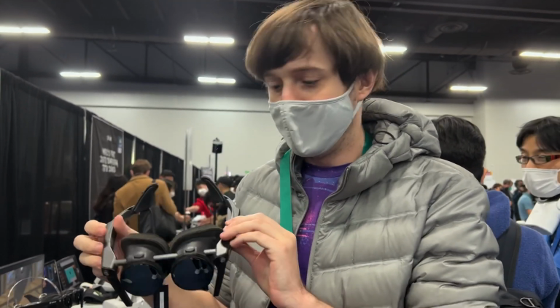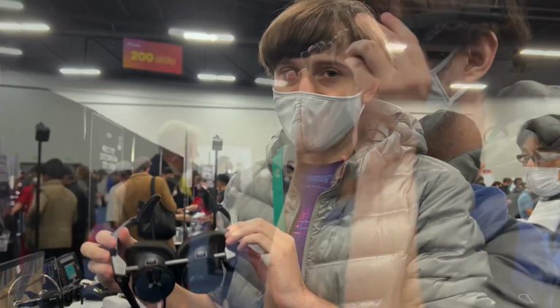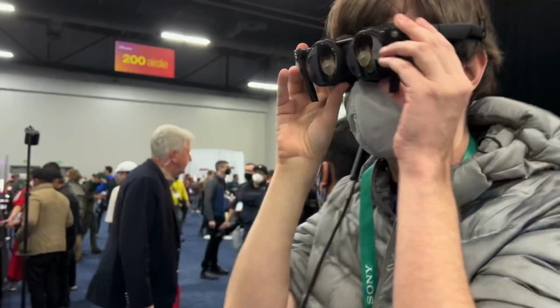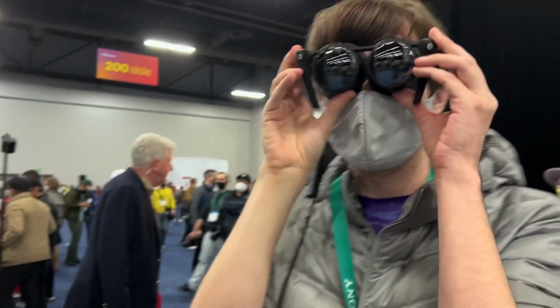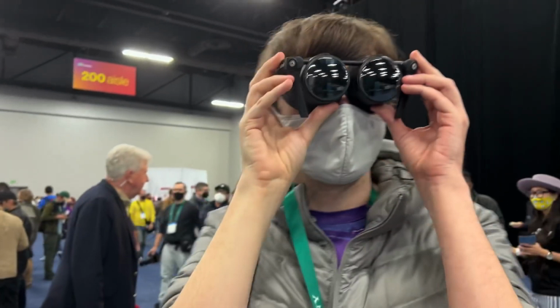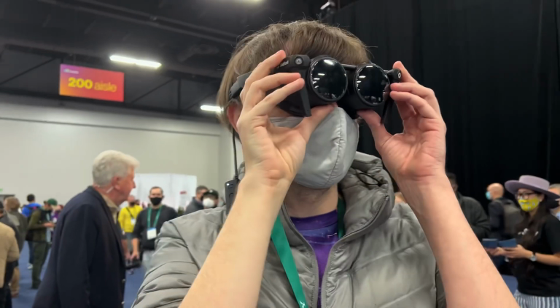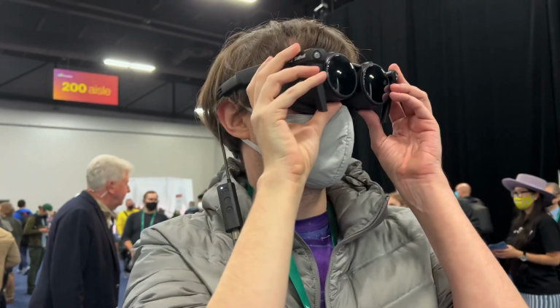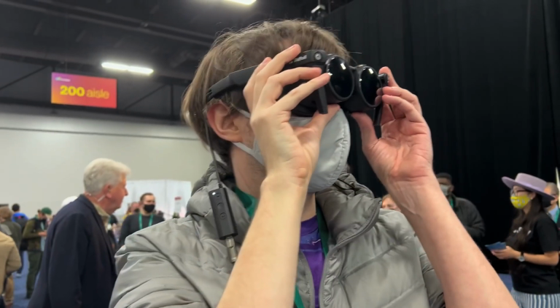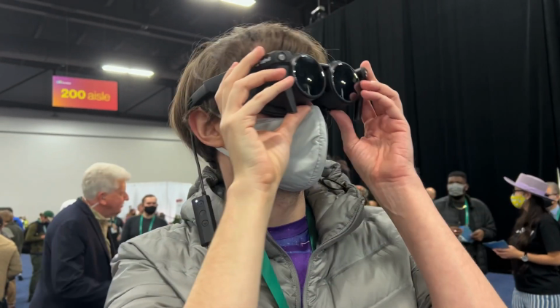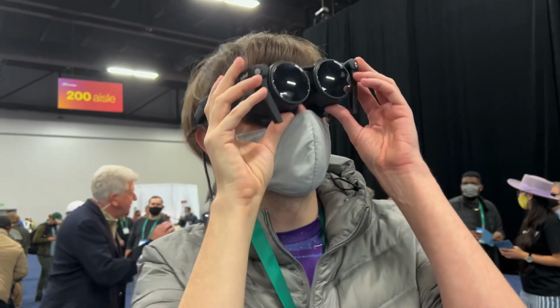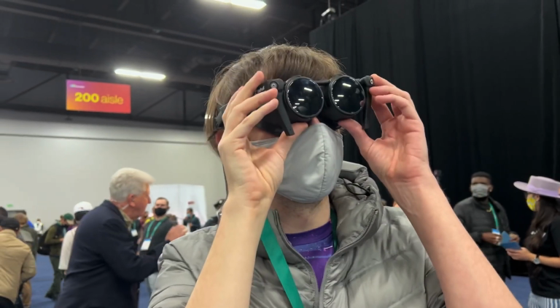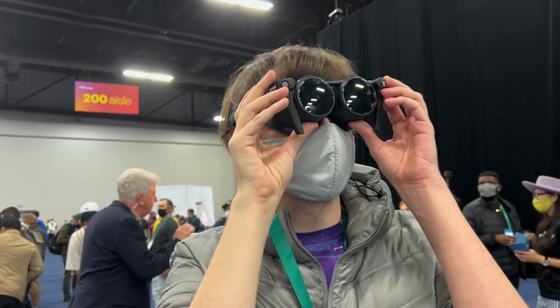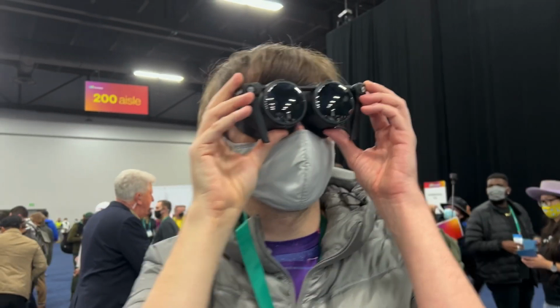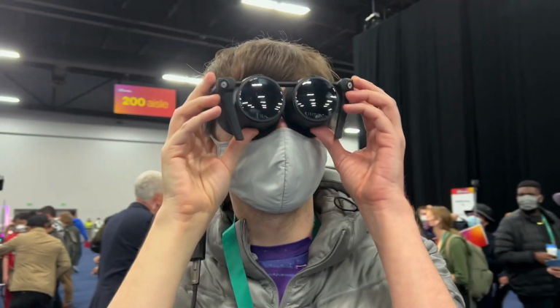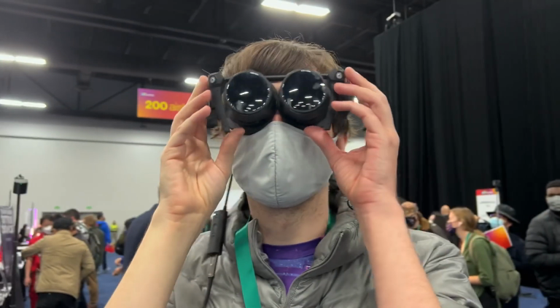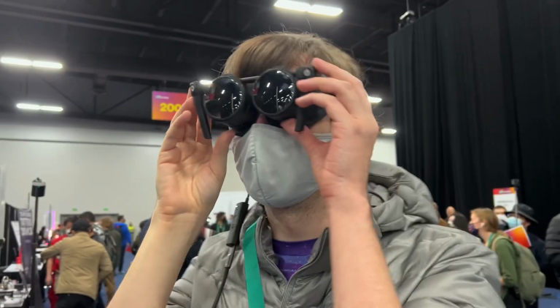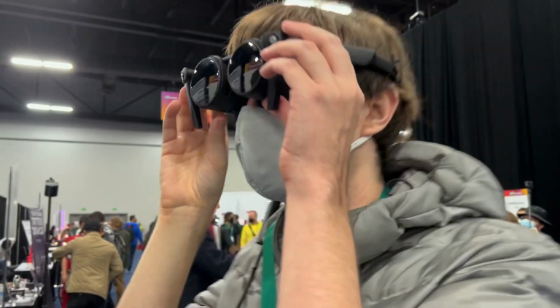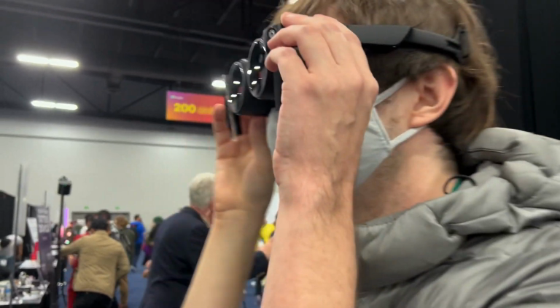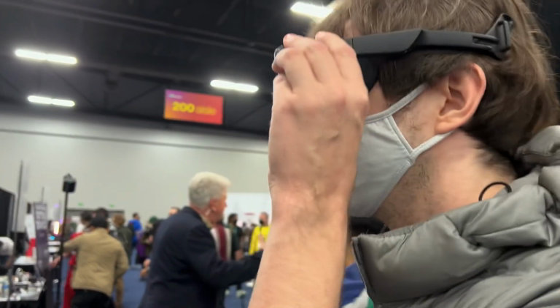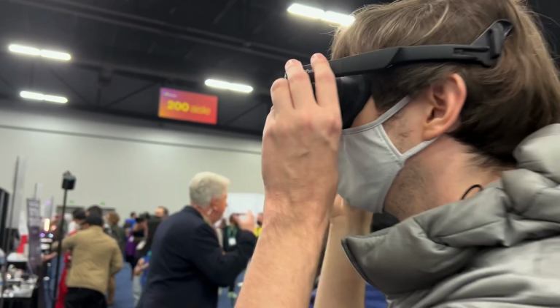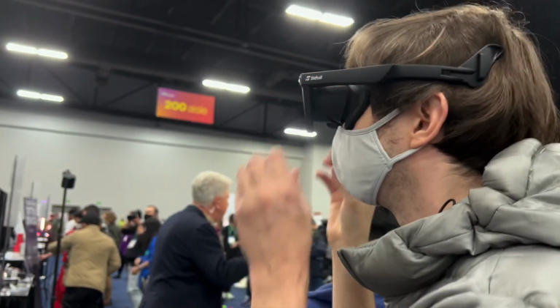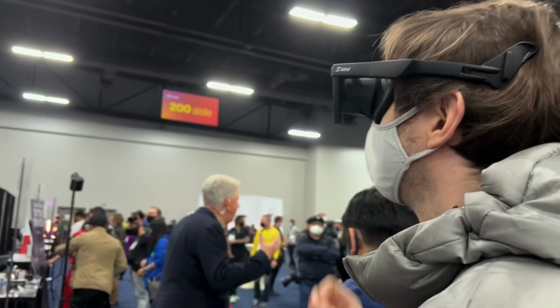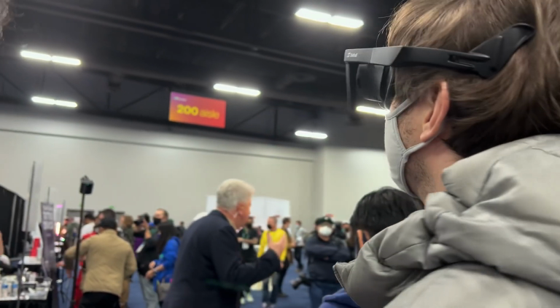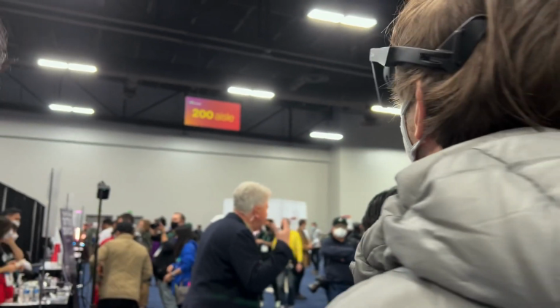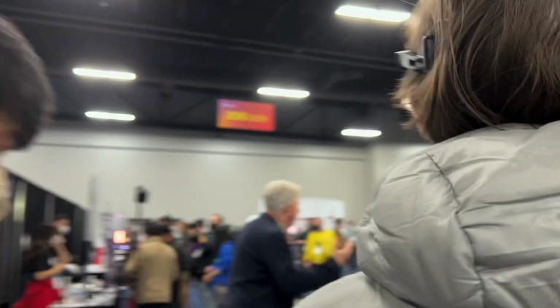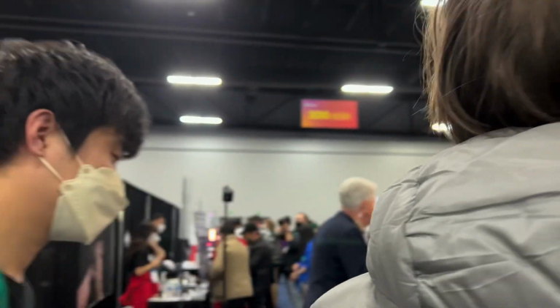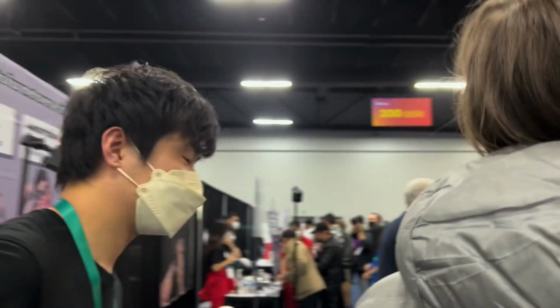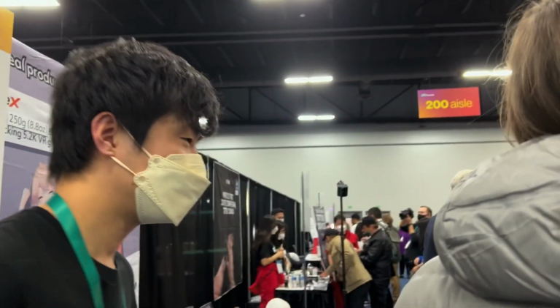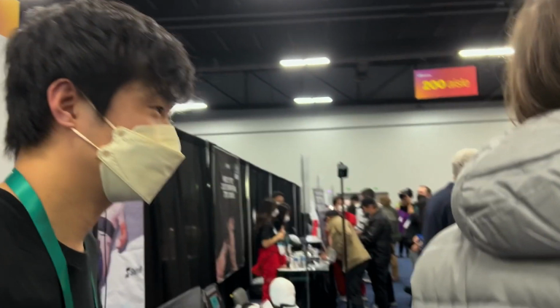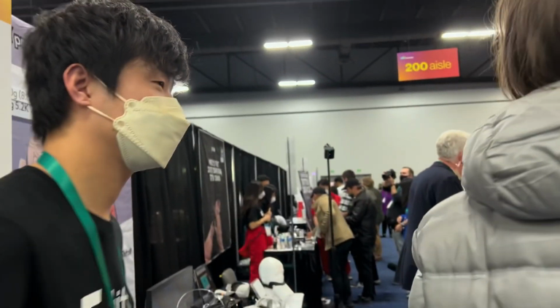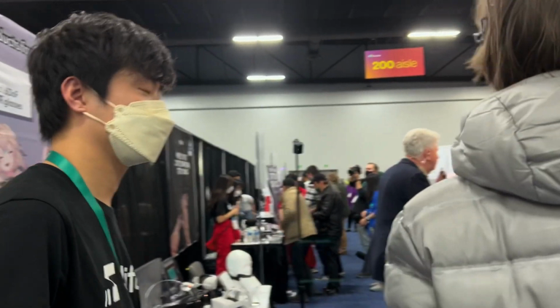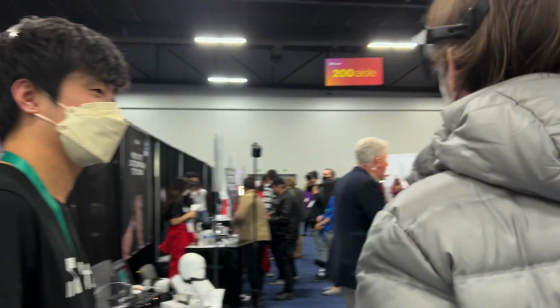My guess is they're using Copin displays because I don't think there's any other displays on the market that have that specification. These are not CEA tech, which is what I believe the actual ARPARA headset is using.